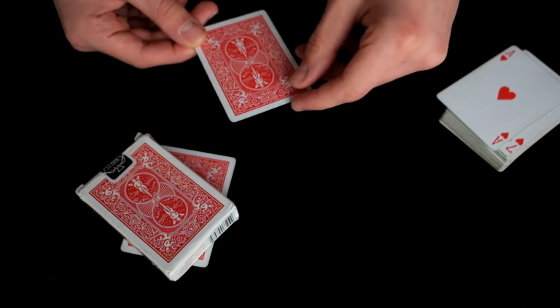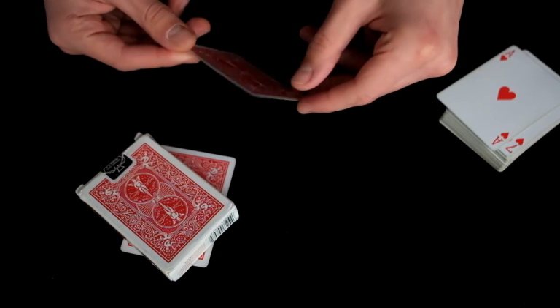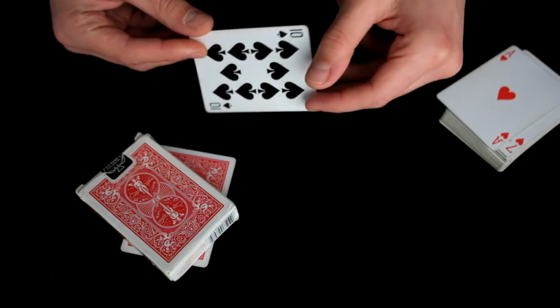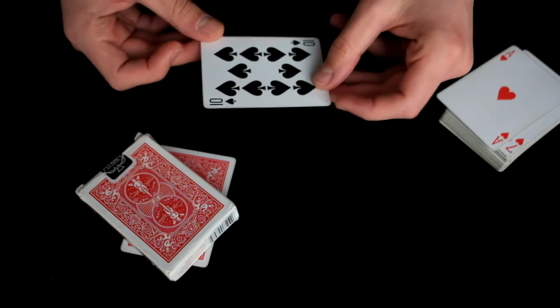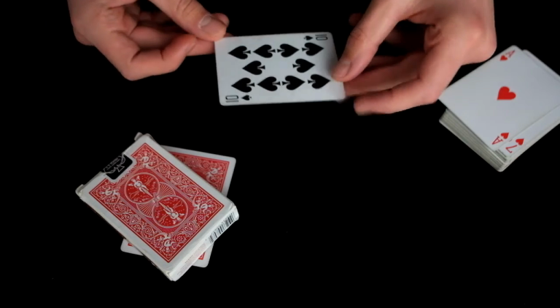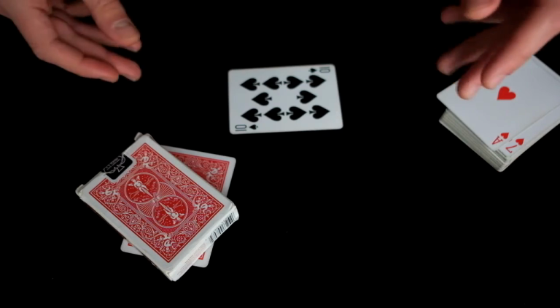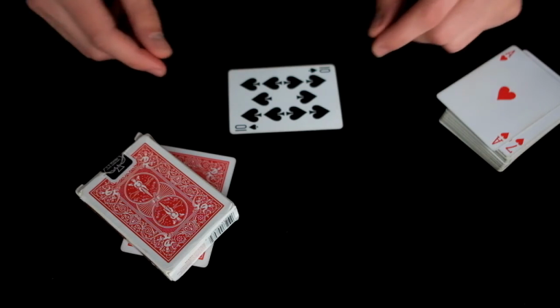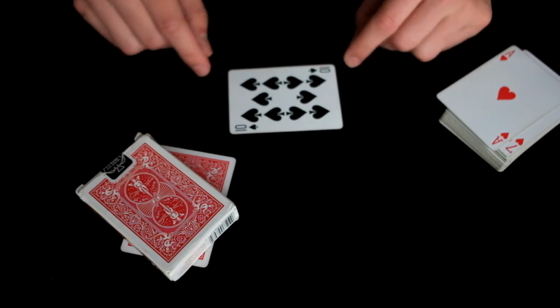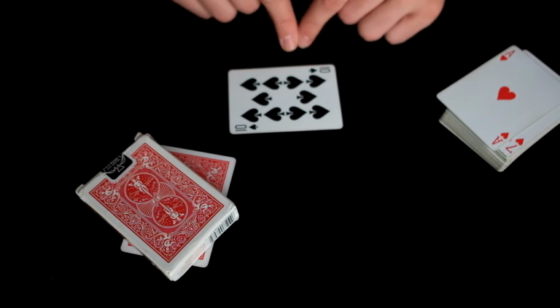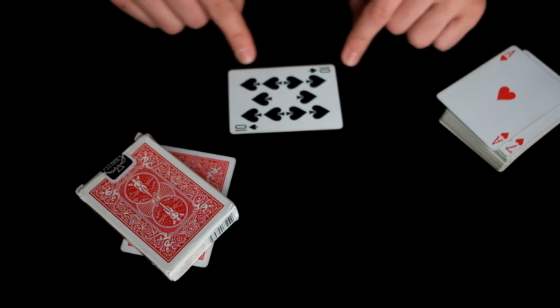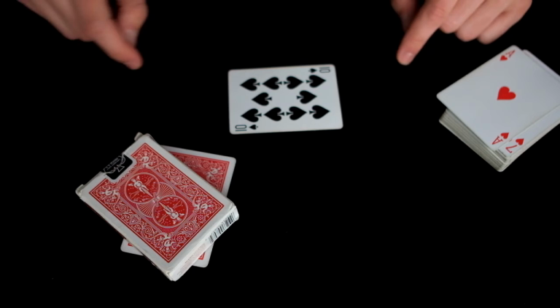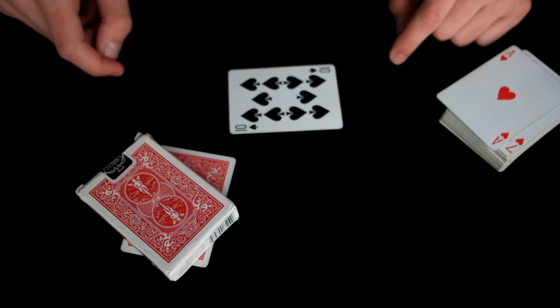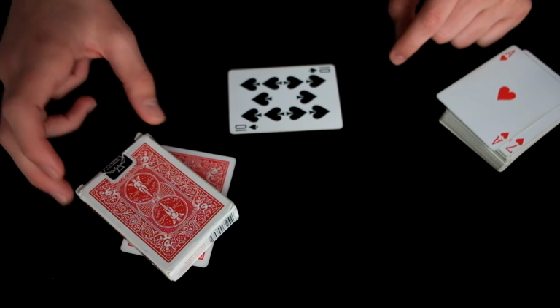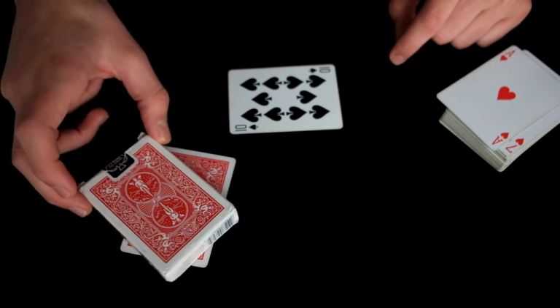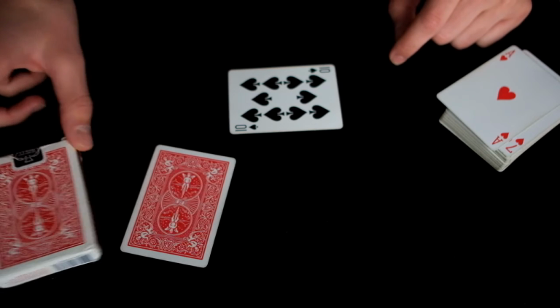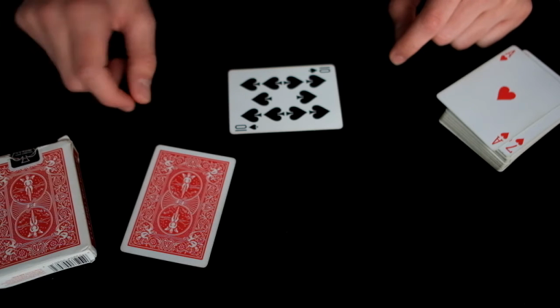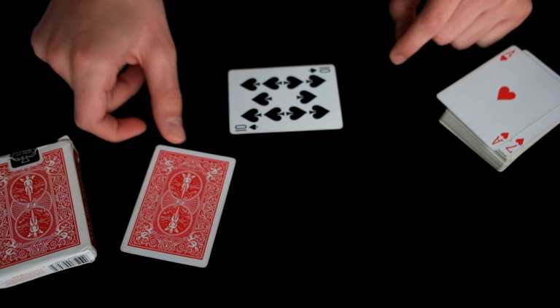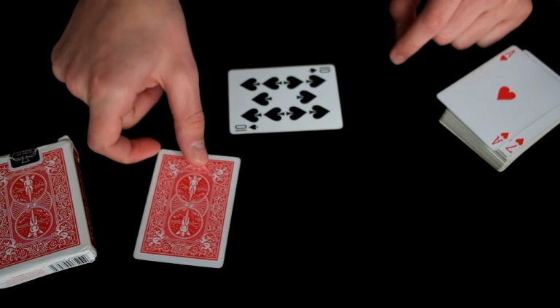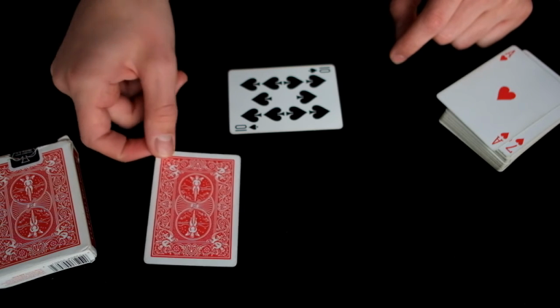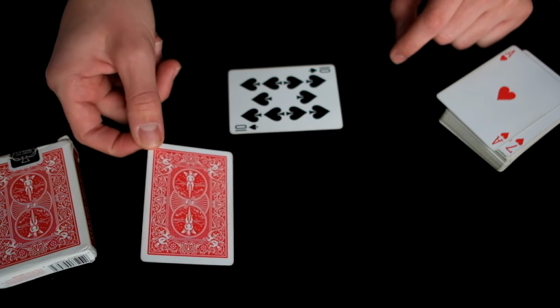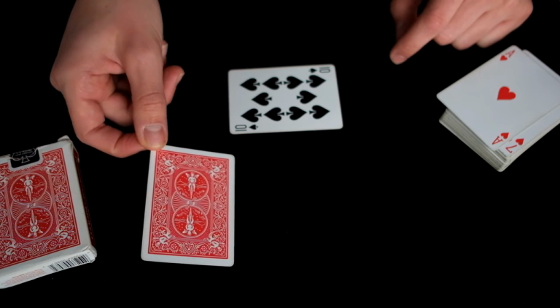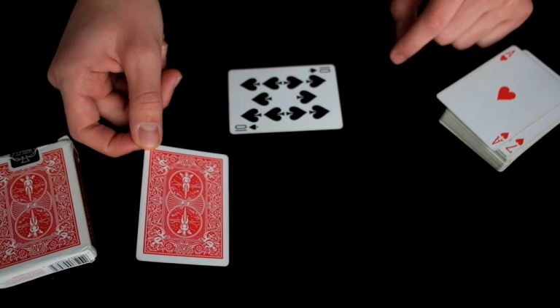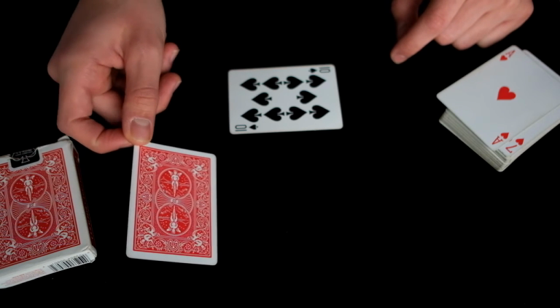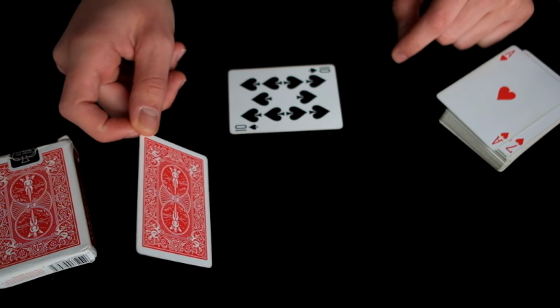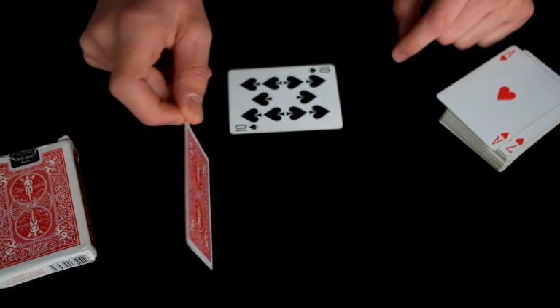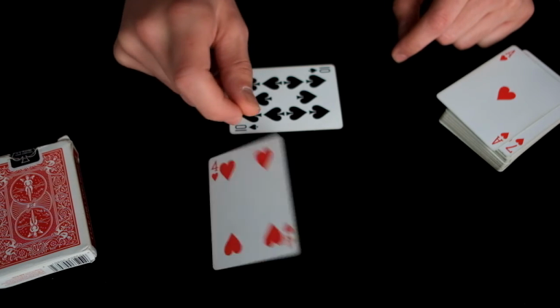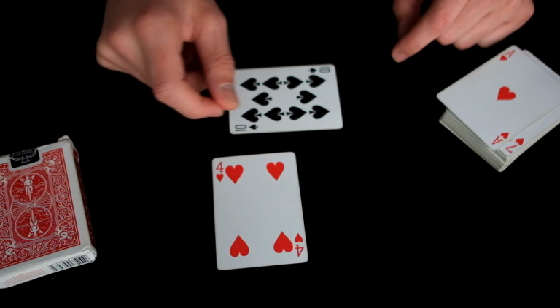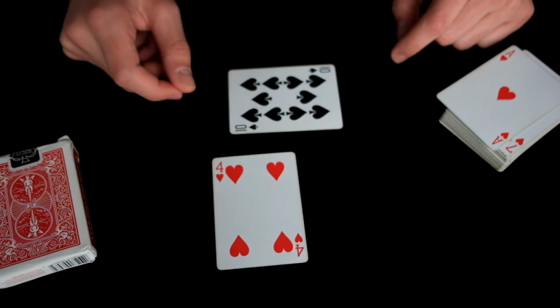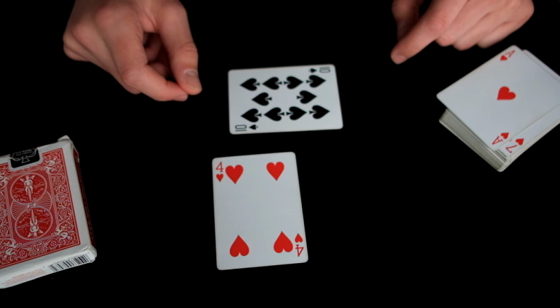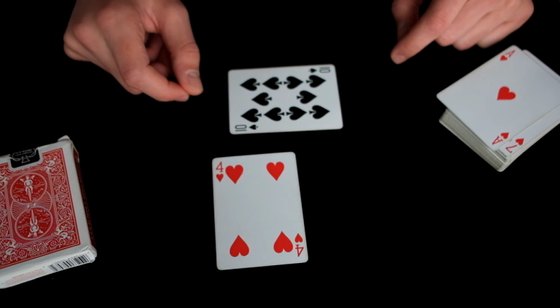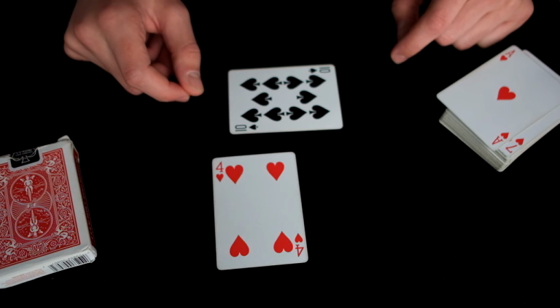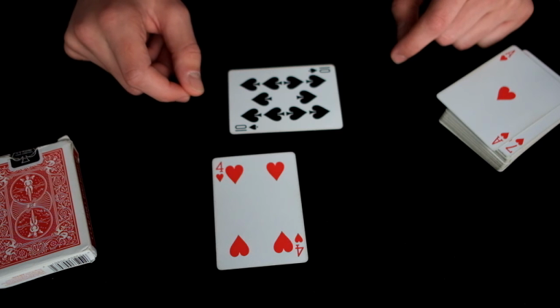And it's done. I now have the ten of spades, and the spectator in their hand has my four of hearts.